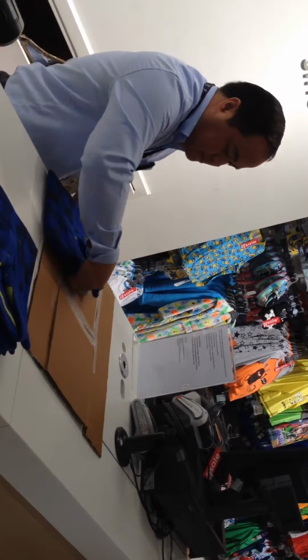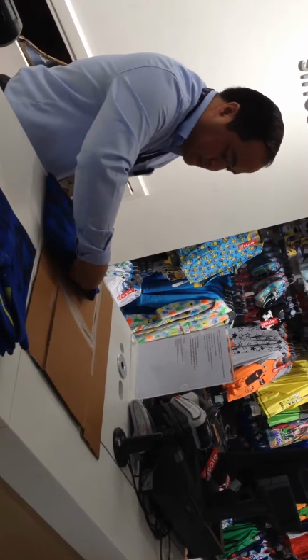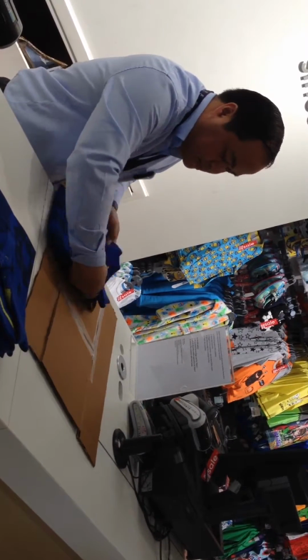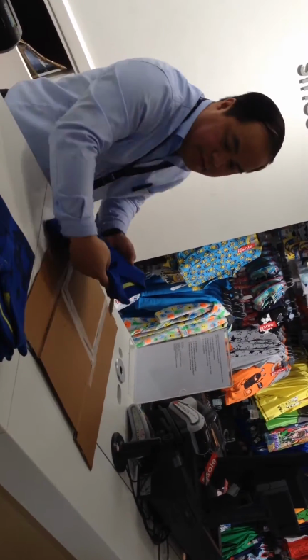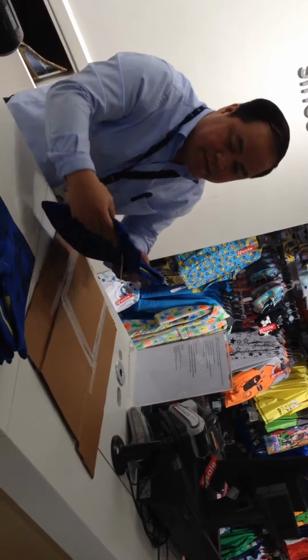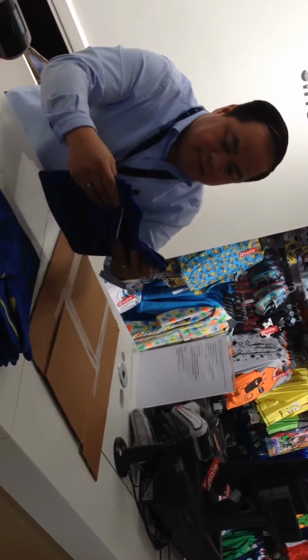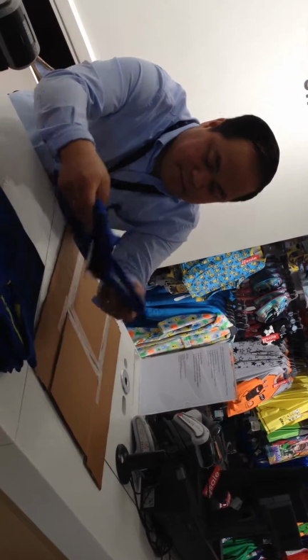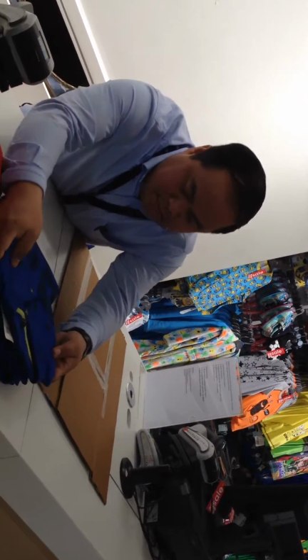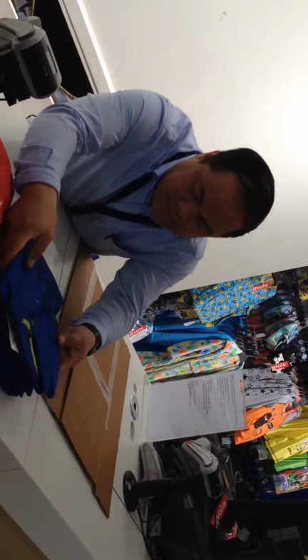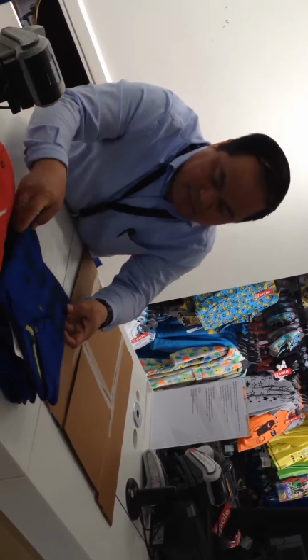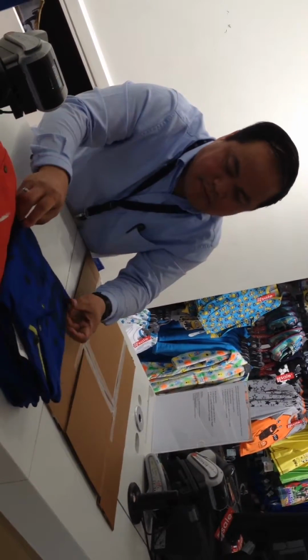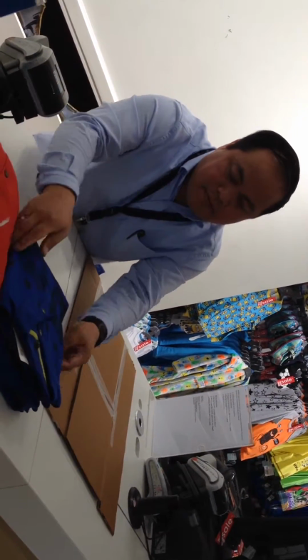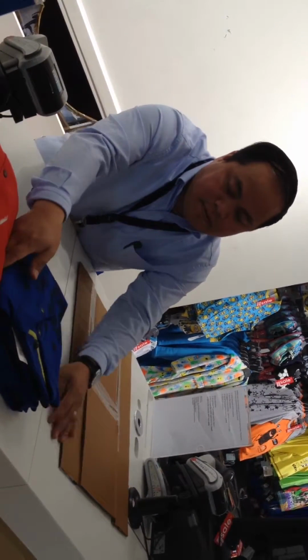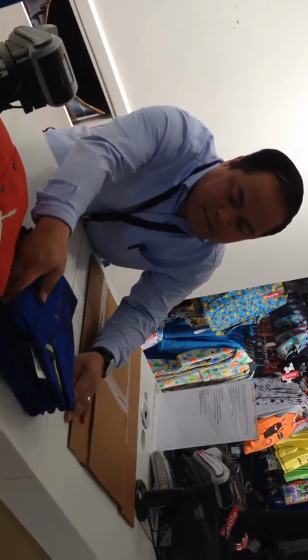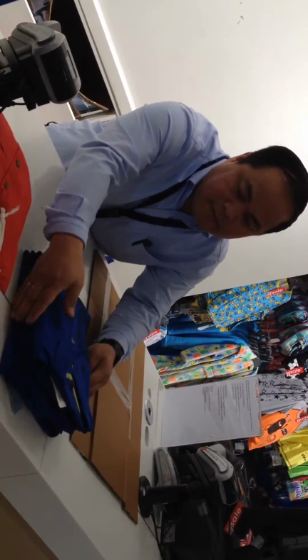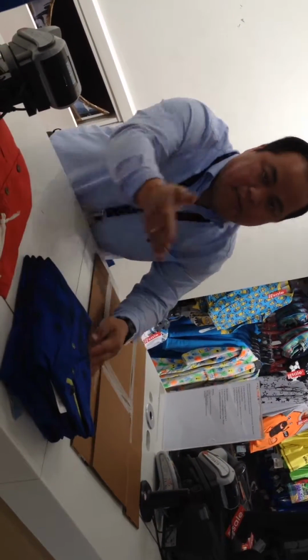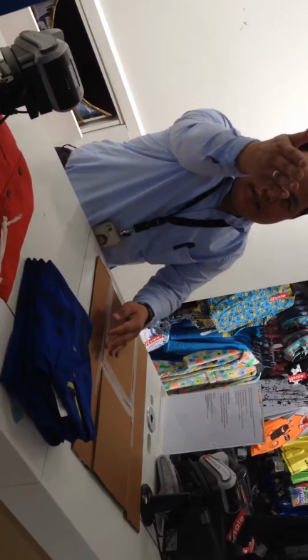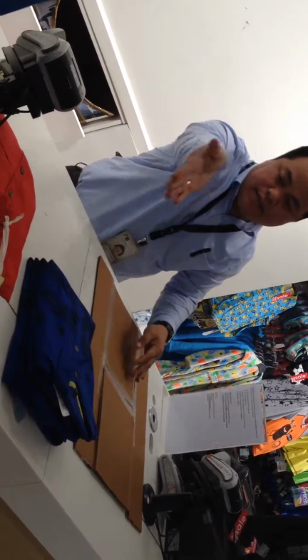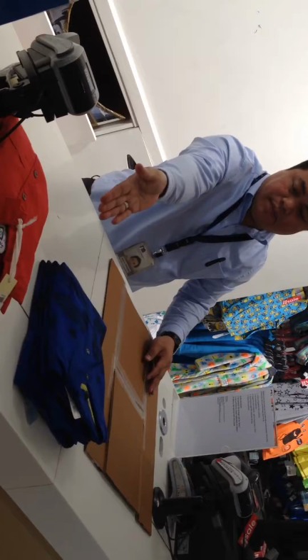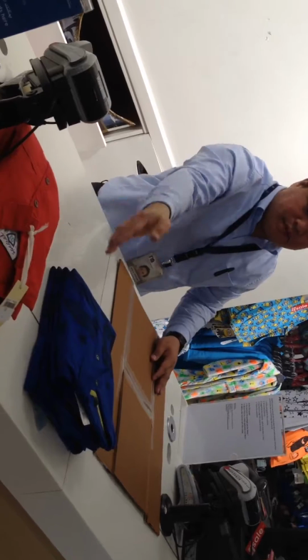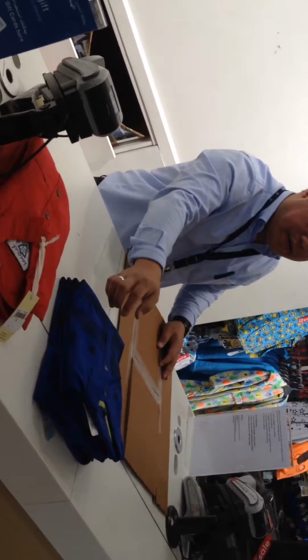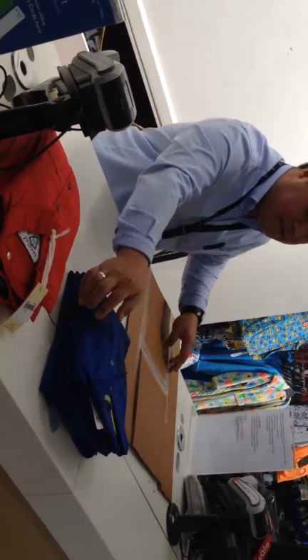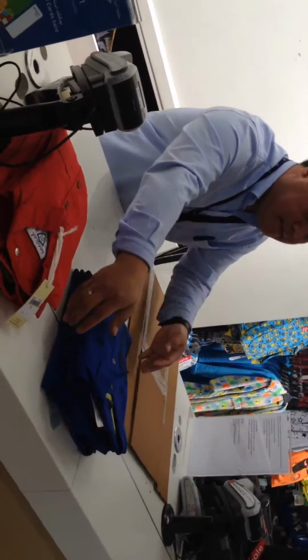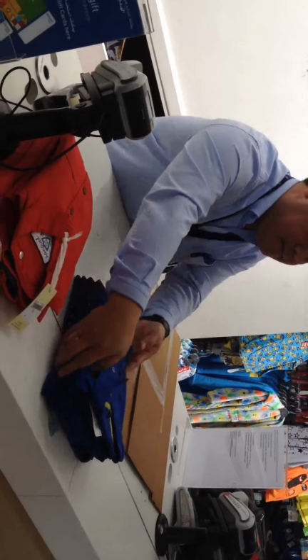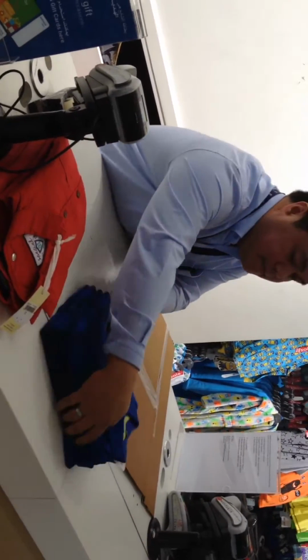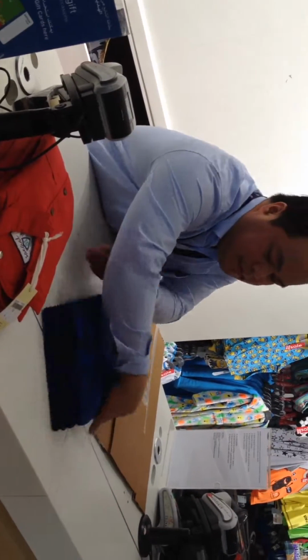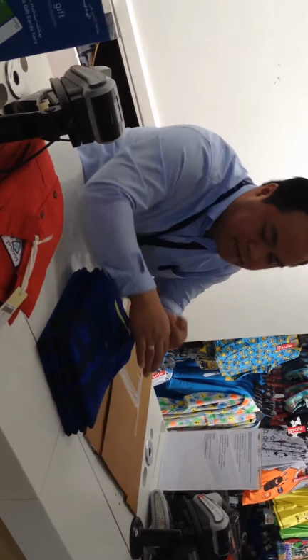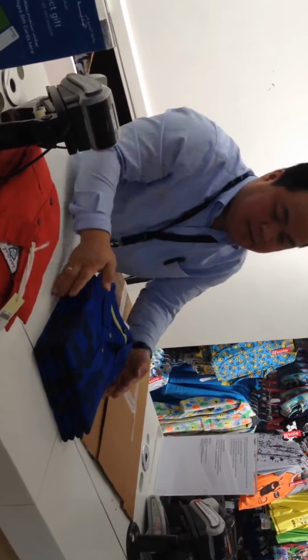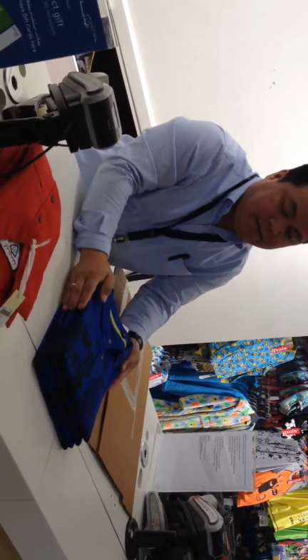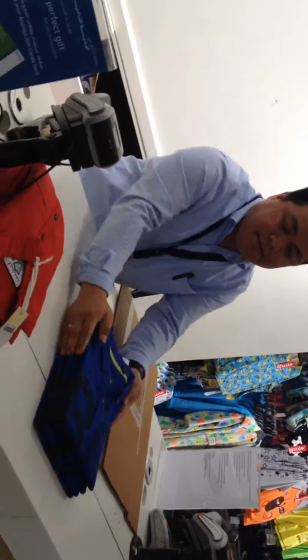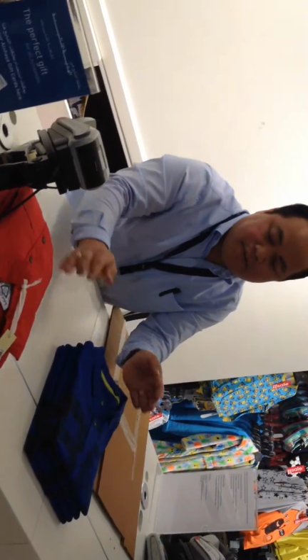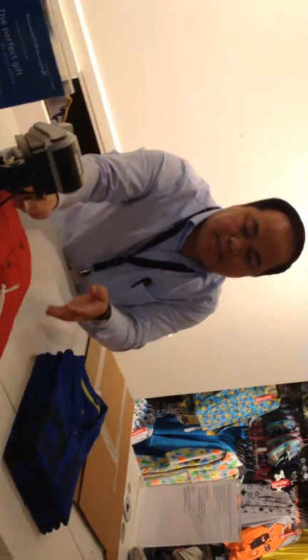This is the finish. Look at, see, the finished product. You'll see, fold nicely.